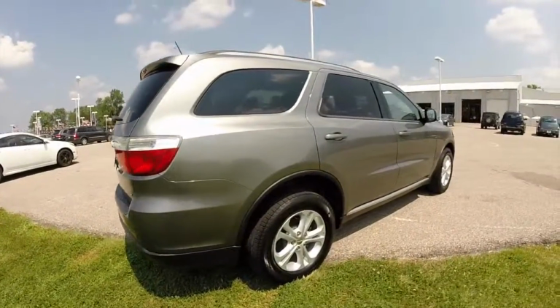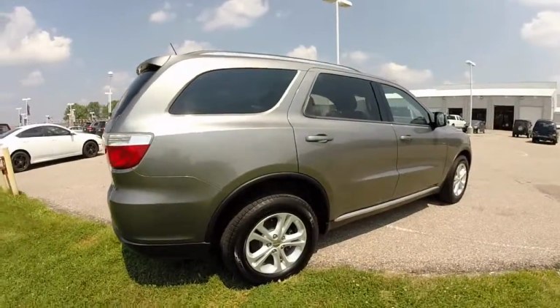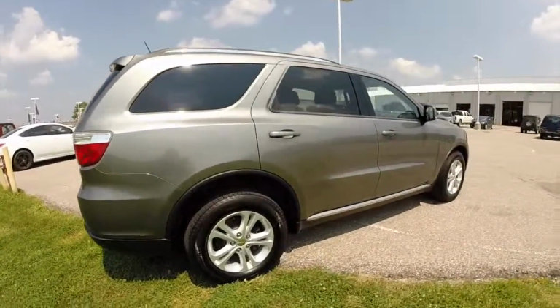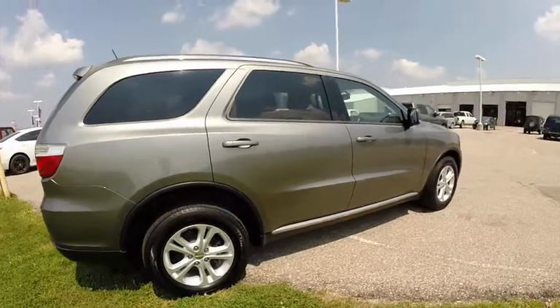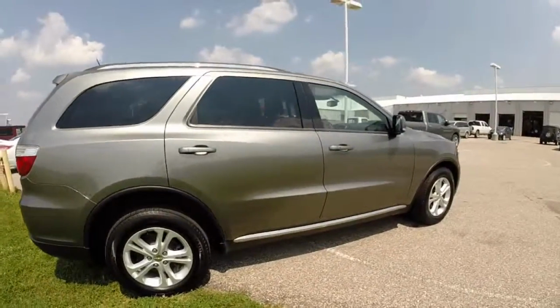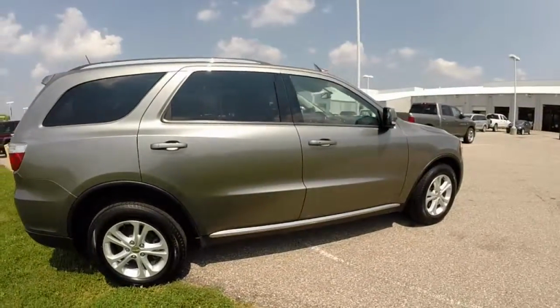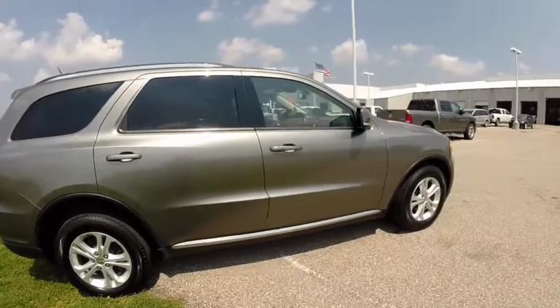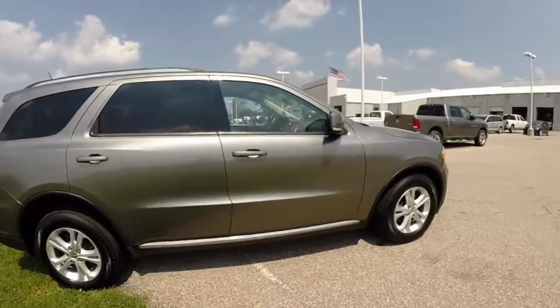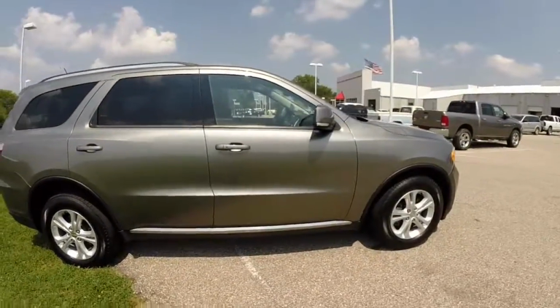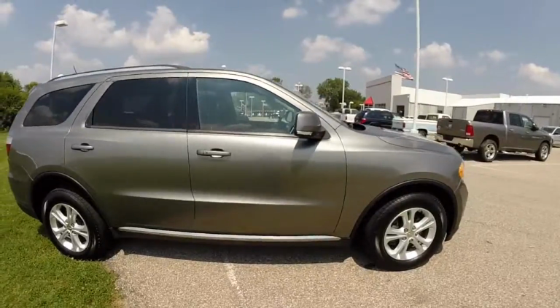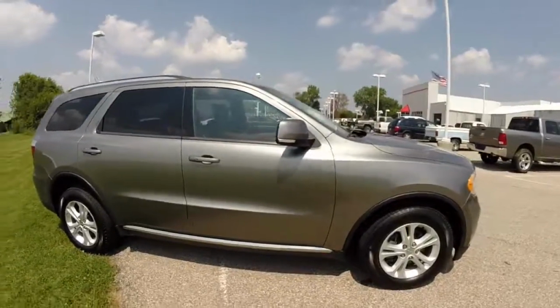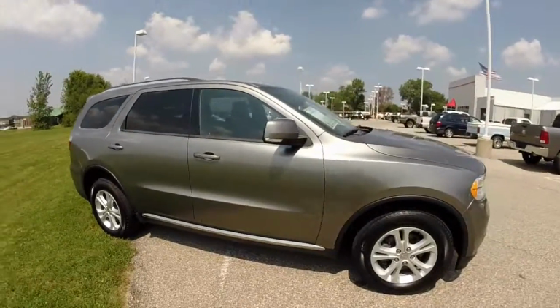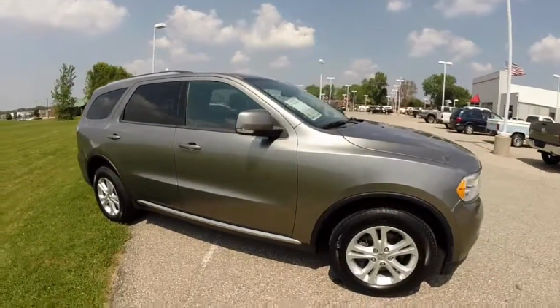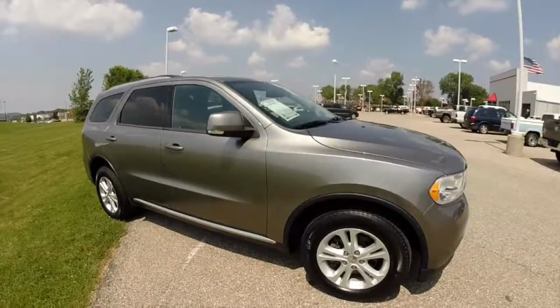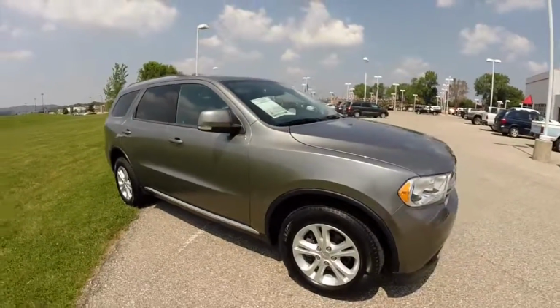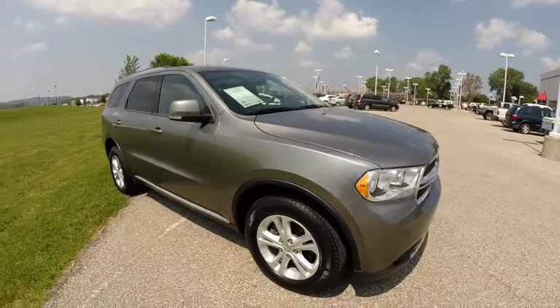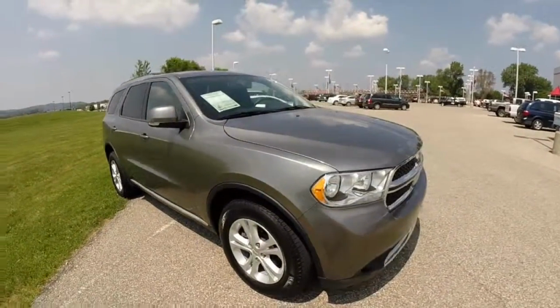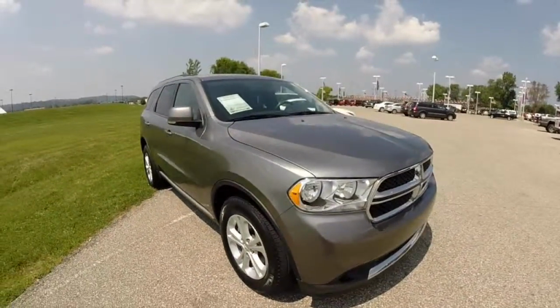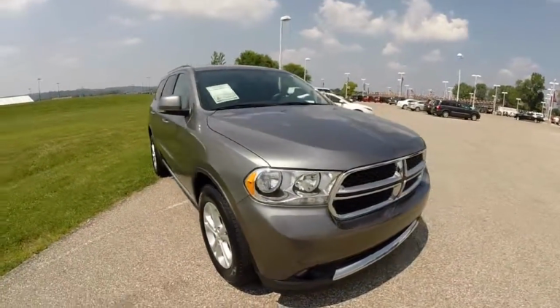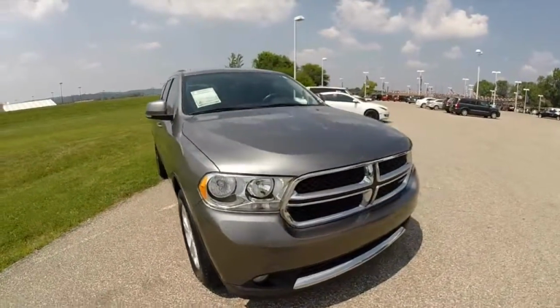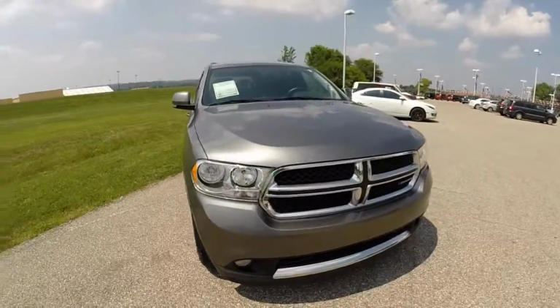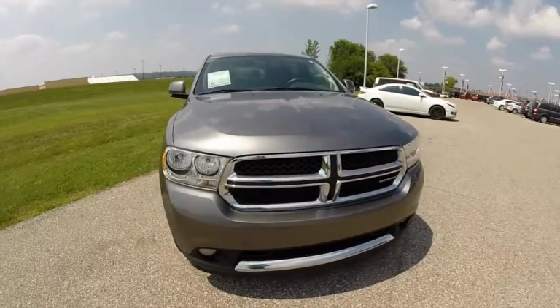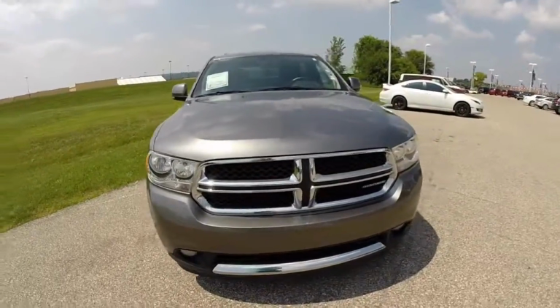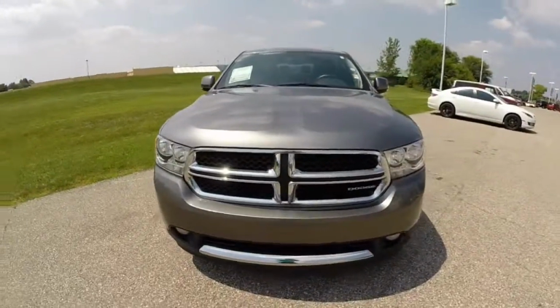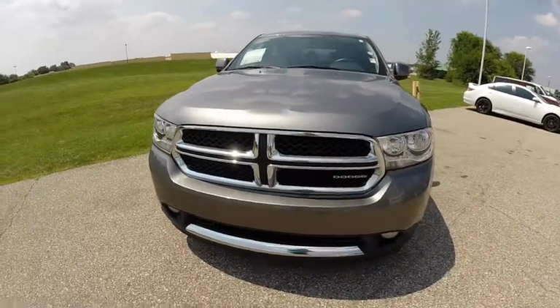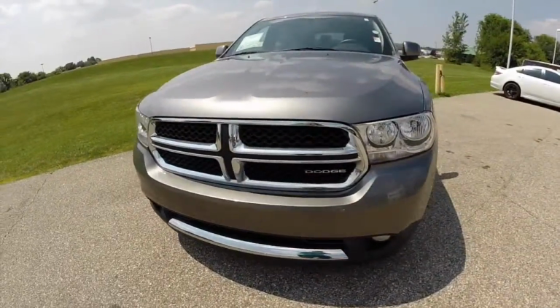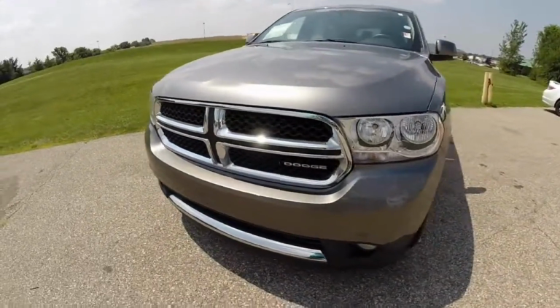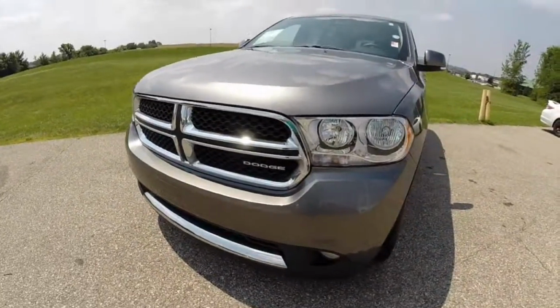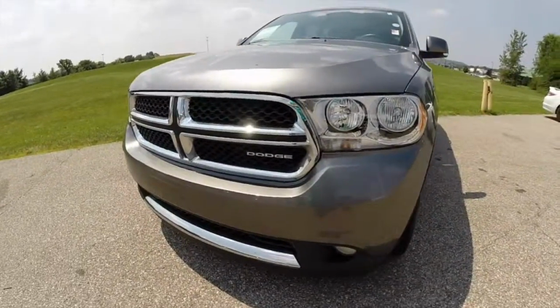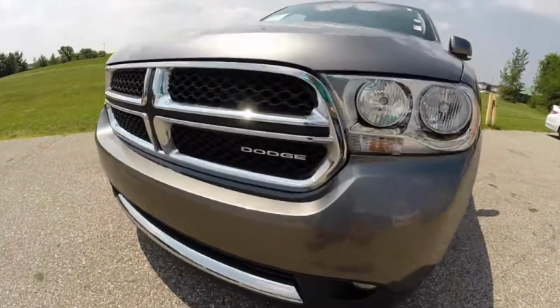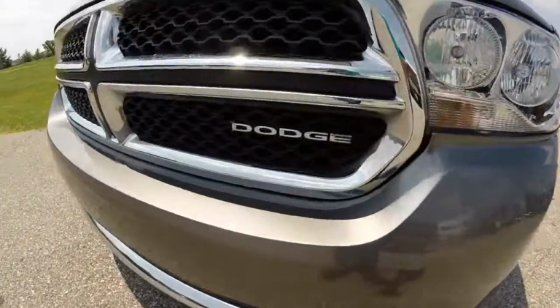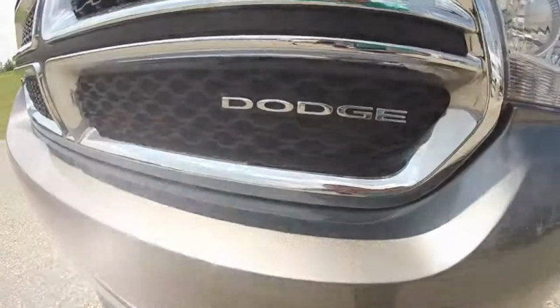This does conclude our quick walk around look at this 2012 Dodge Durango Crew. If you have any questions or would like to see this vehicle, please contact our showroom. One of our friendly sales staff will be more than happy to answer any questions that you may have. Thanks for watching.